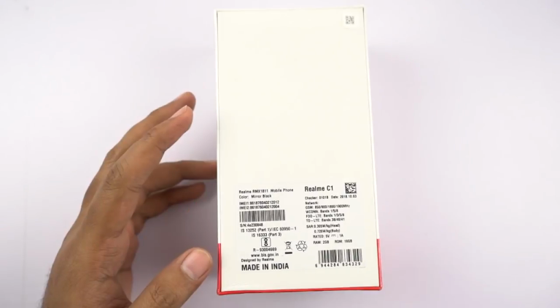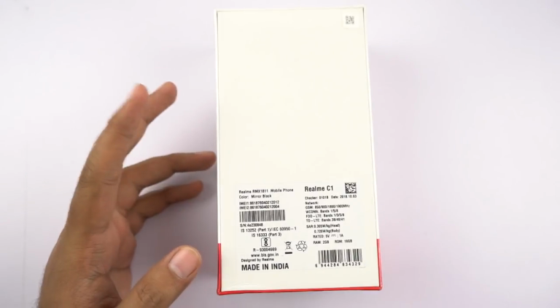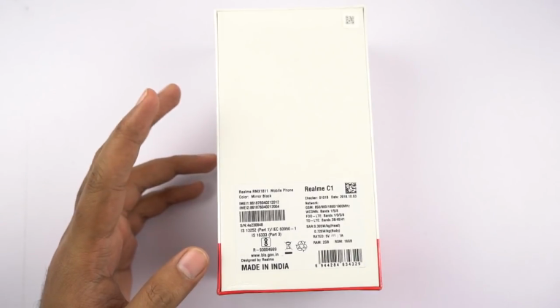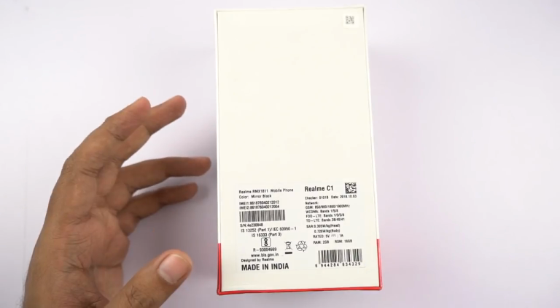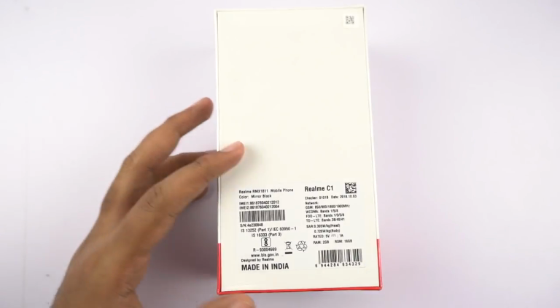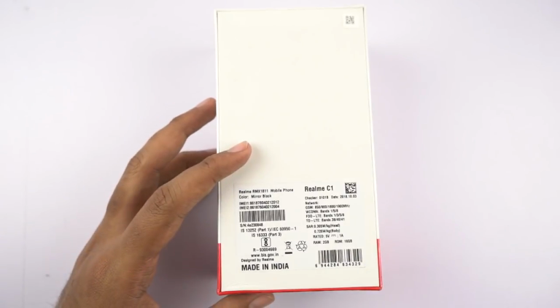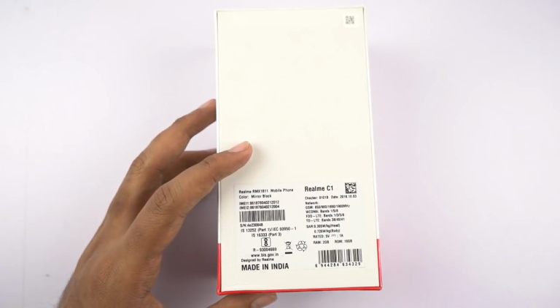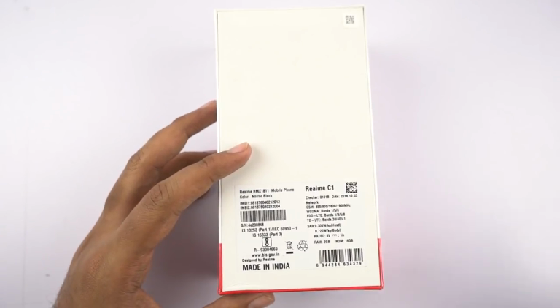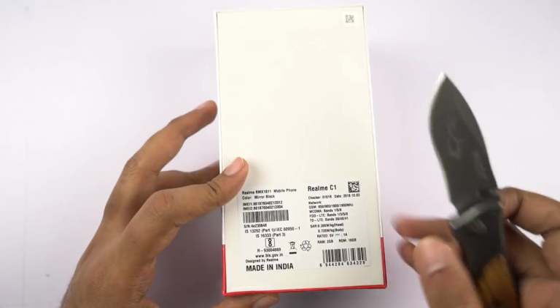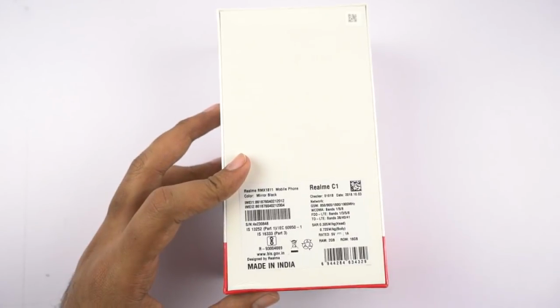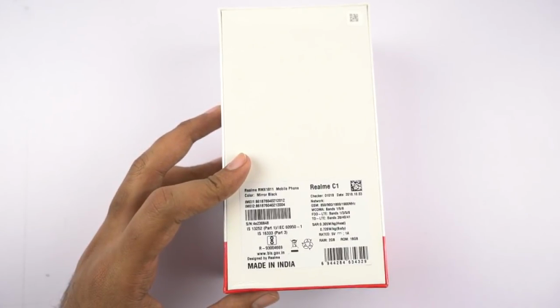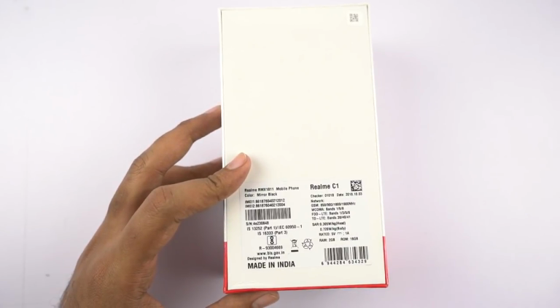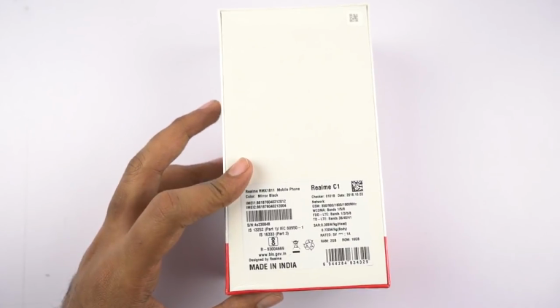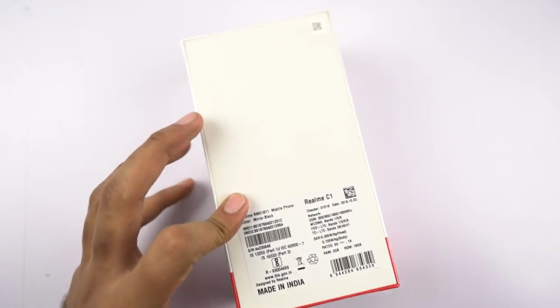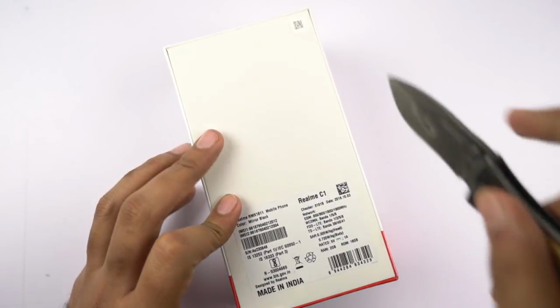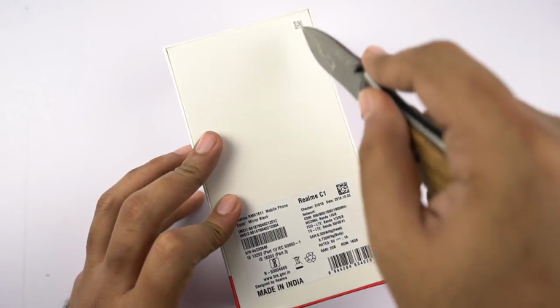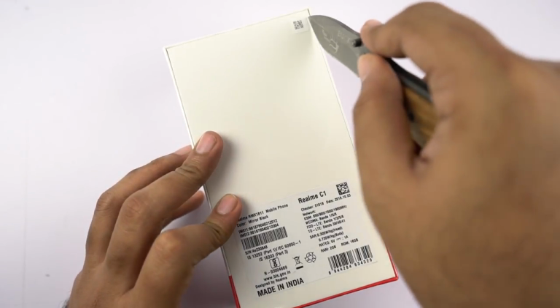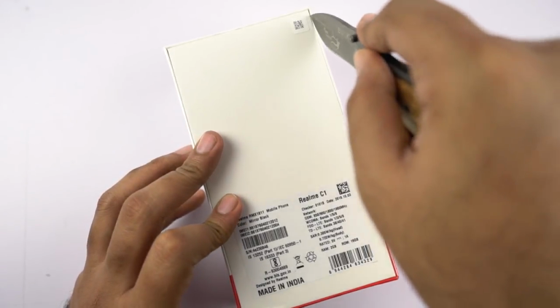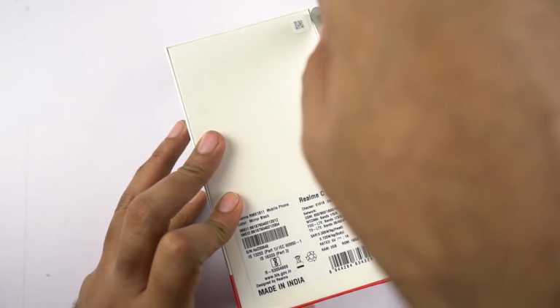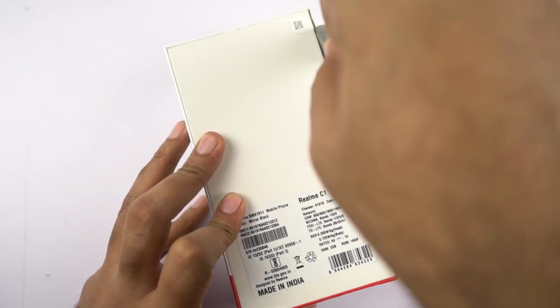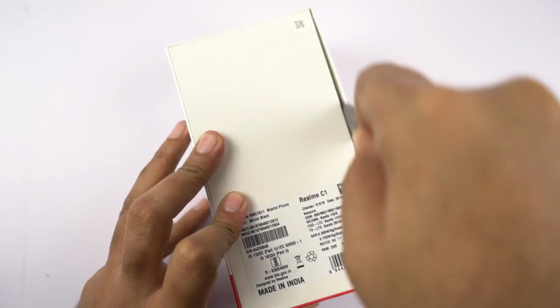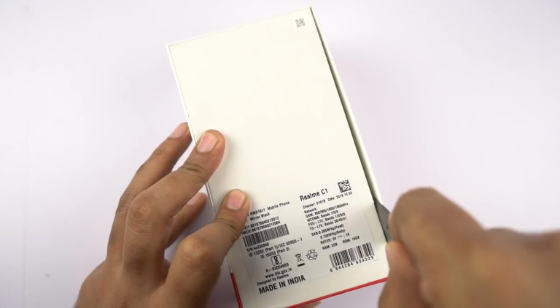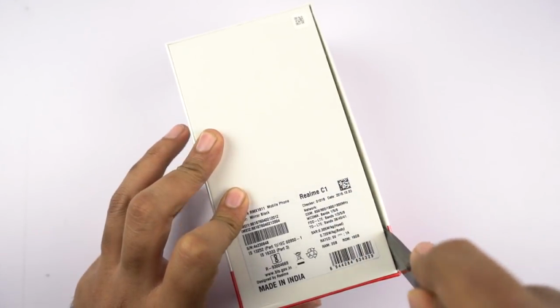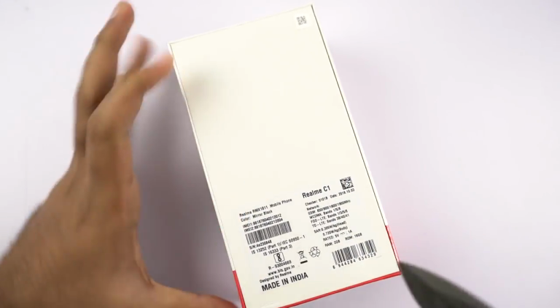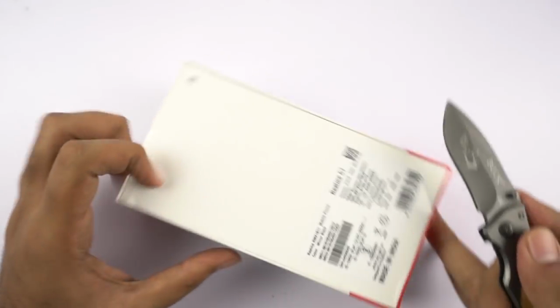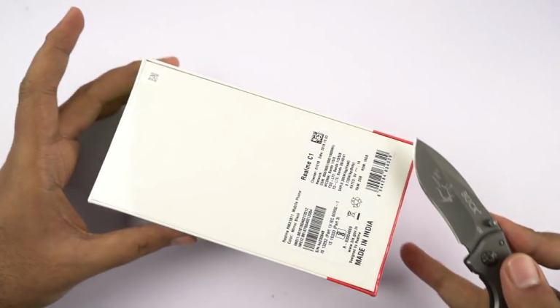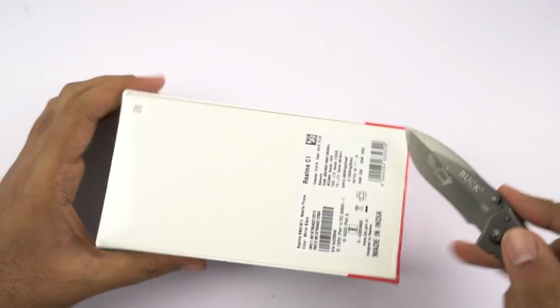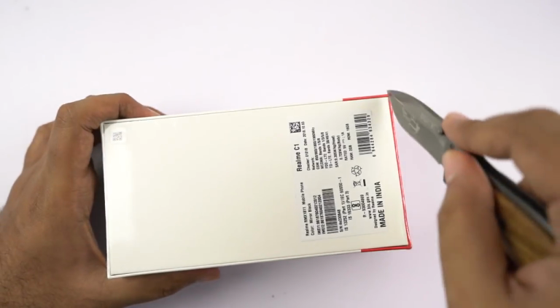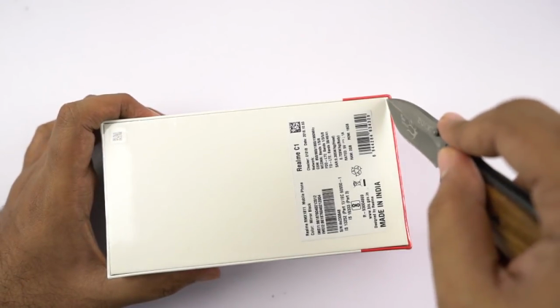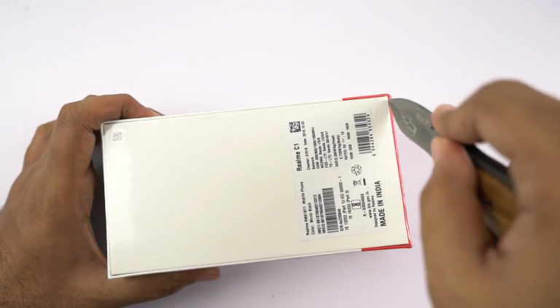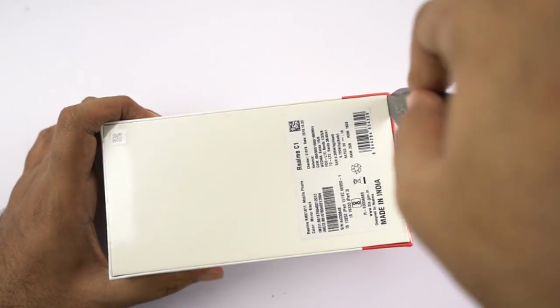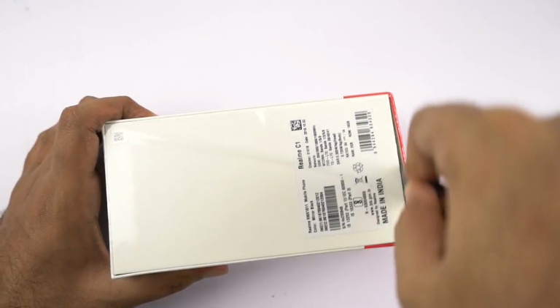This phone is sold only in one variant, exclusively online on Flipkart, with 2GB of RAM and 16GB of storage at 7,000 rupees. It's available in two colors — mirror black and navy blue — and as I've said, I have the mirror black color.